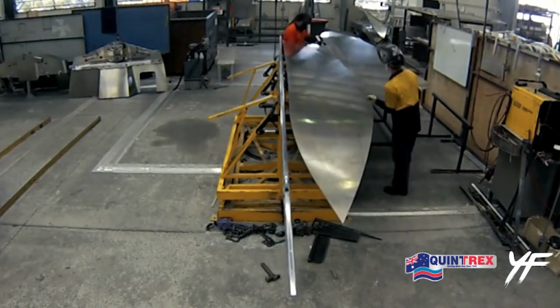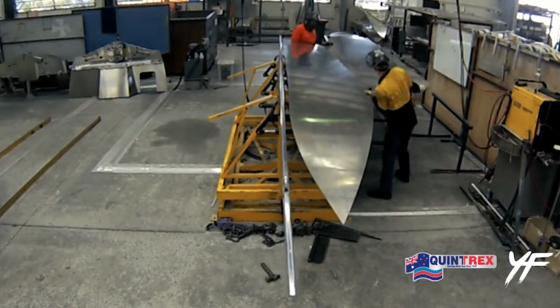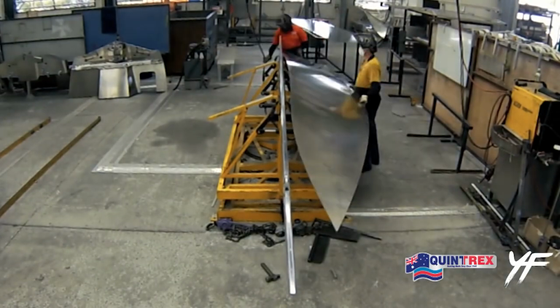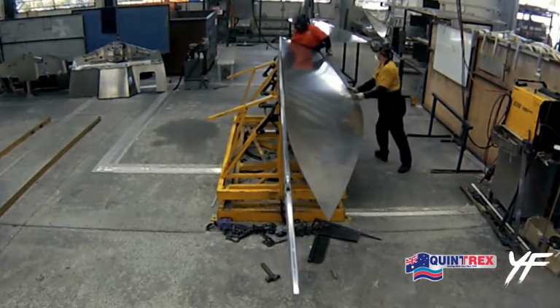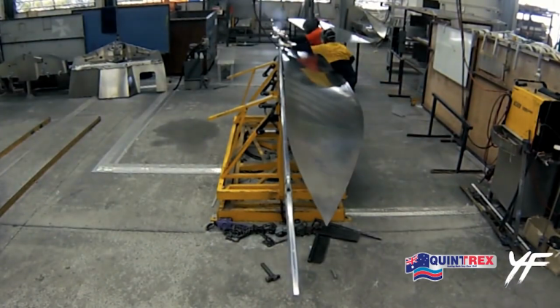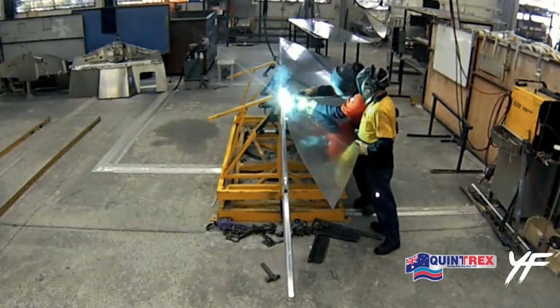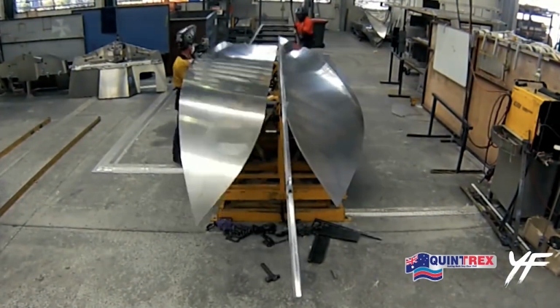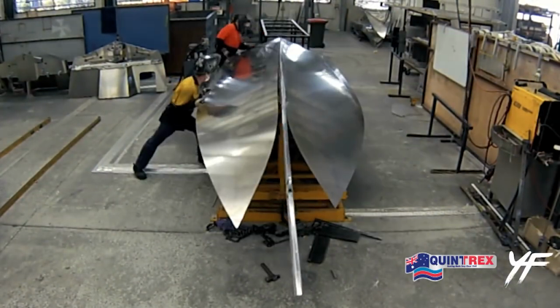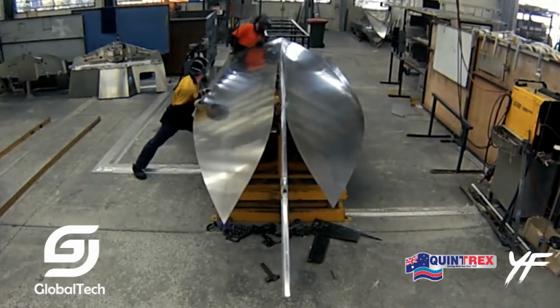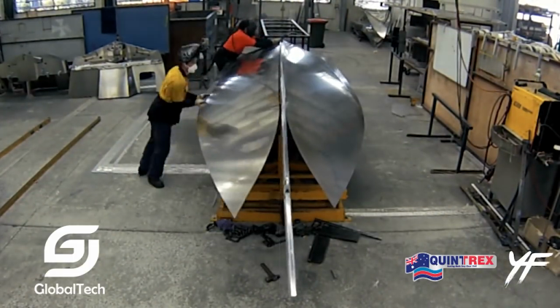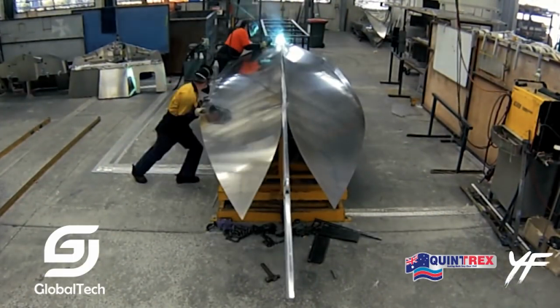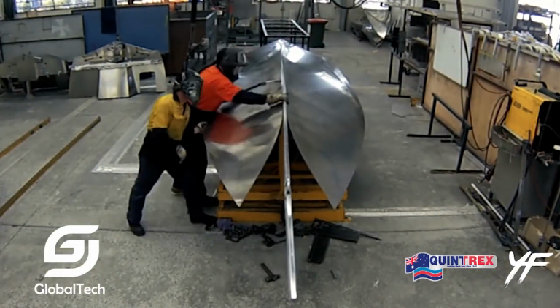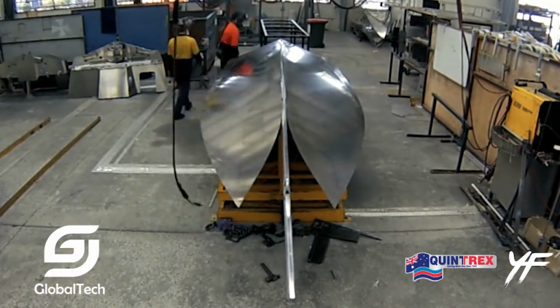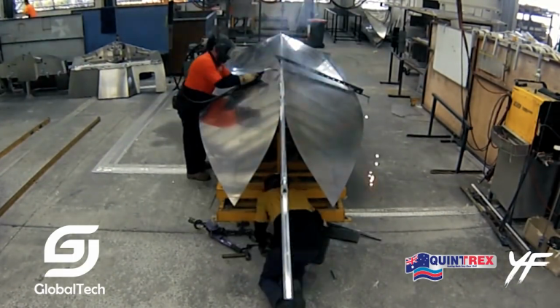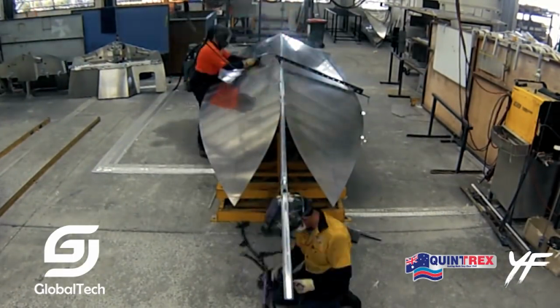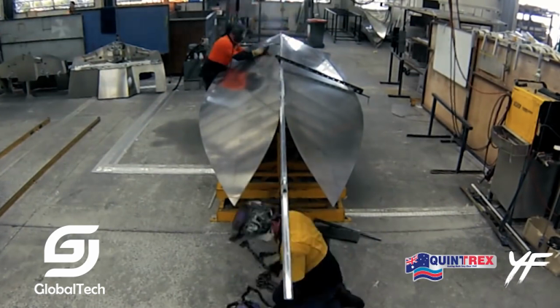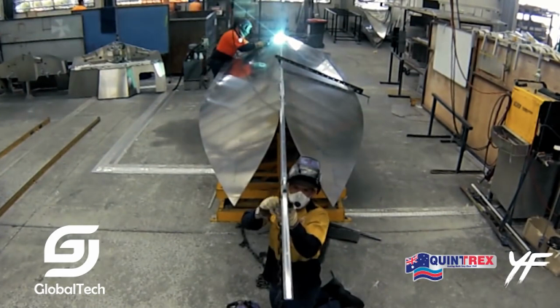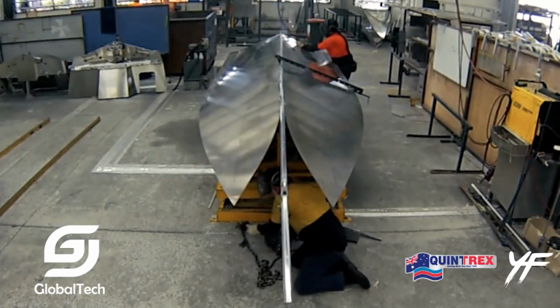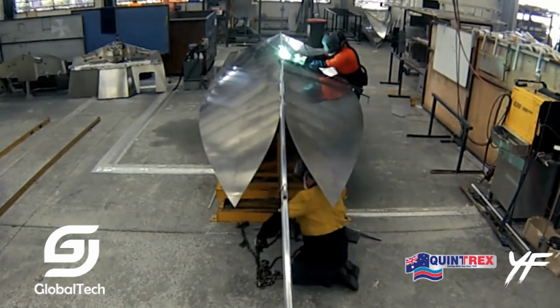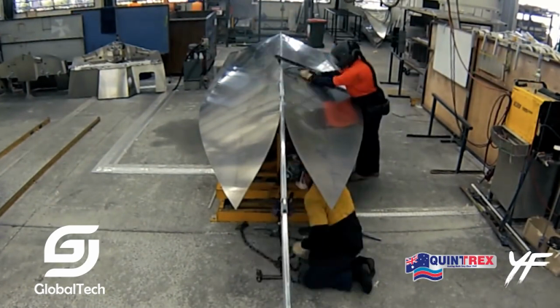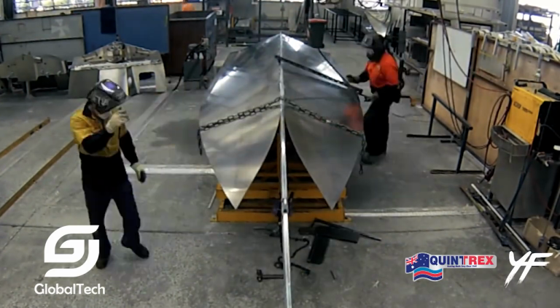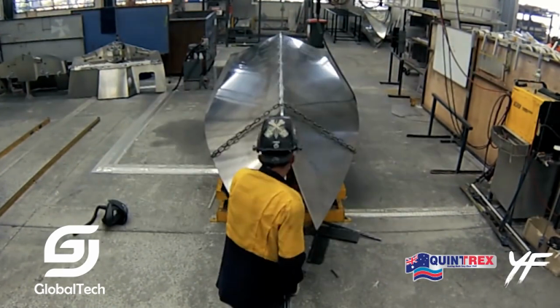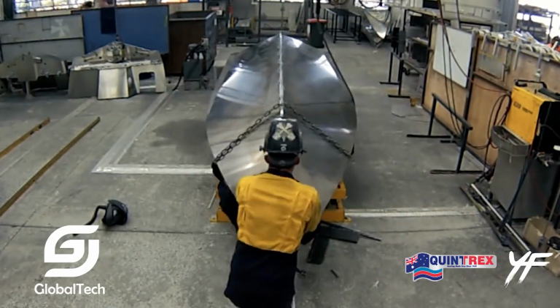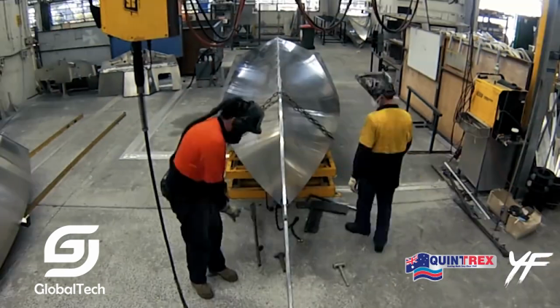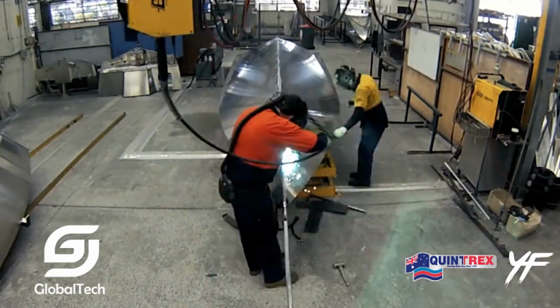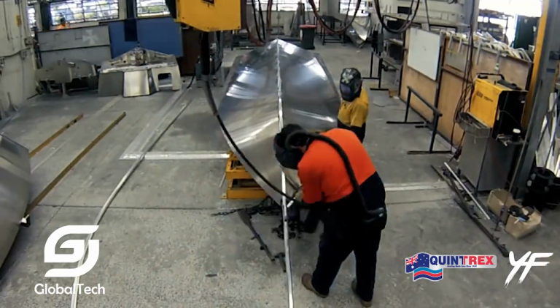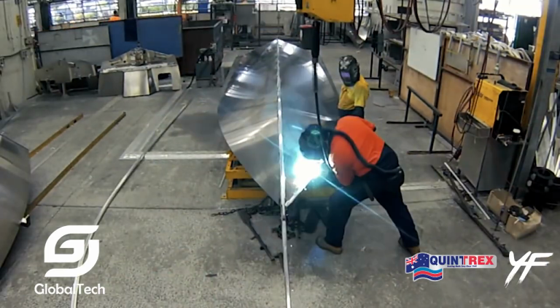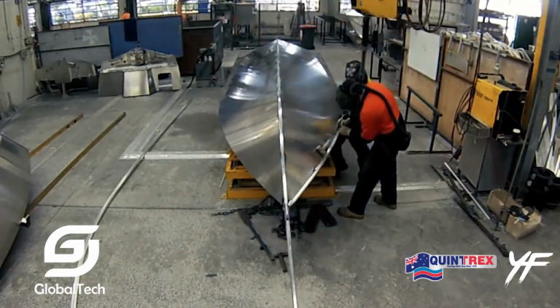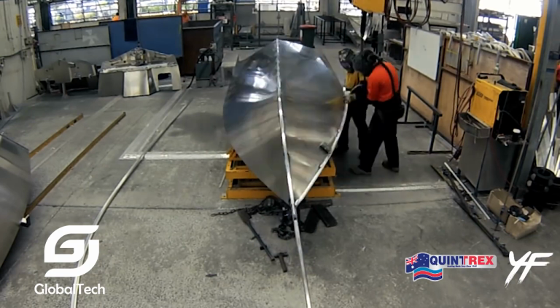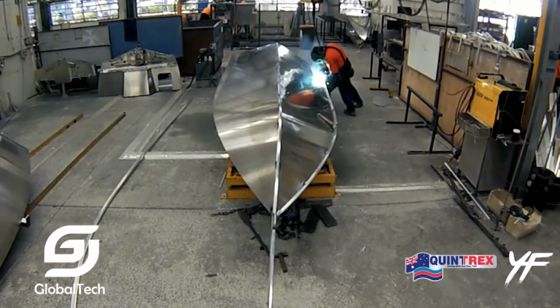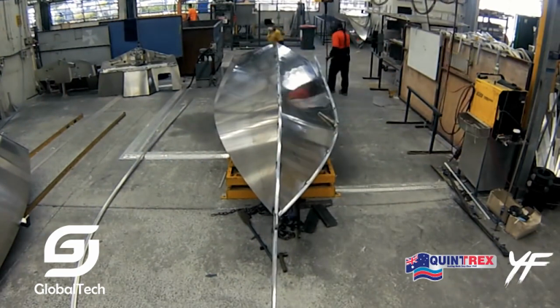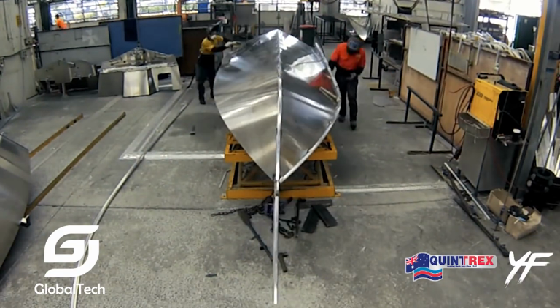The Yellowfin 7600HT is one of the high-end fishing and recreational boats, featuring a sturdy, flexible design and is popular for its ability to adapt well to harsh sea conditions.